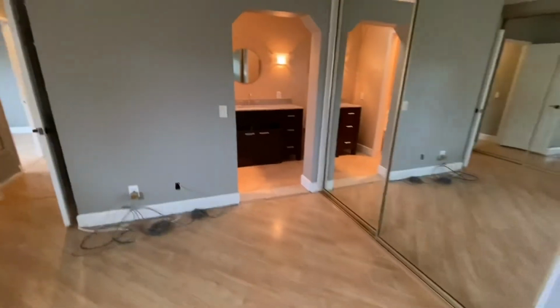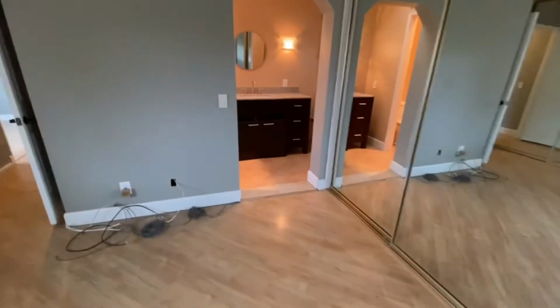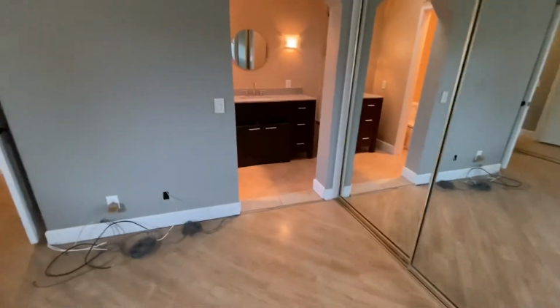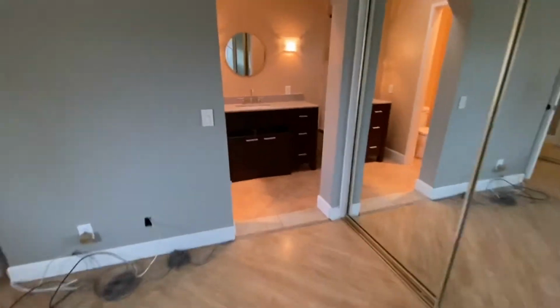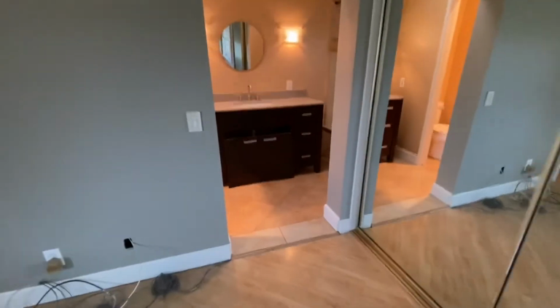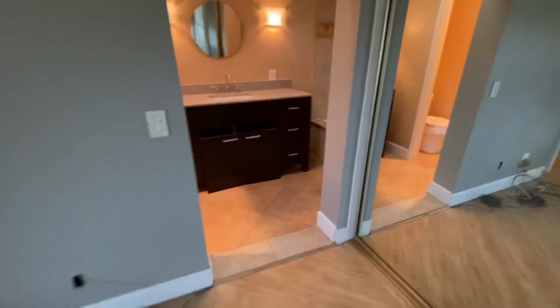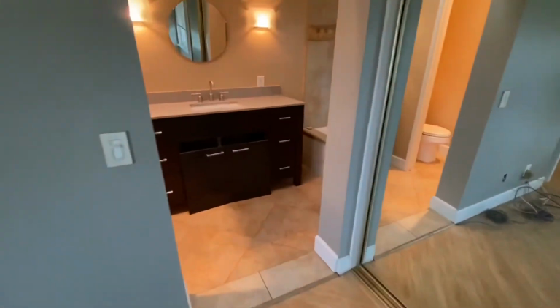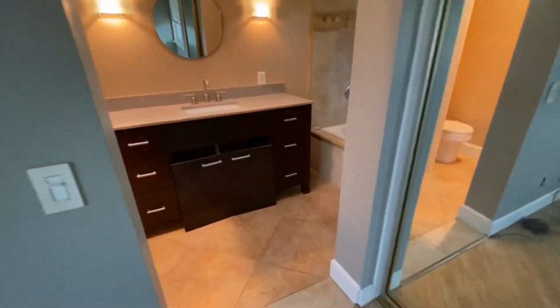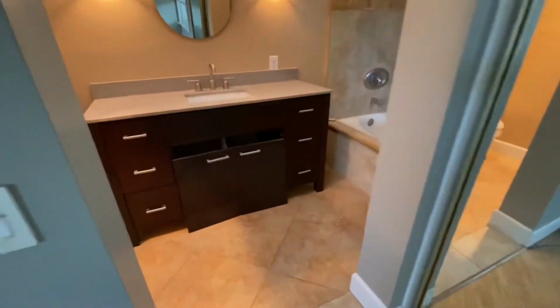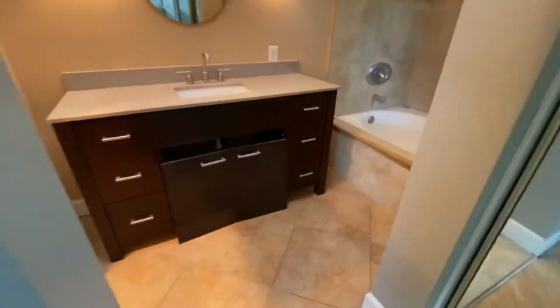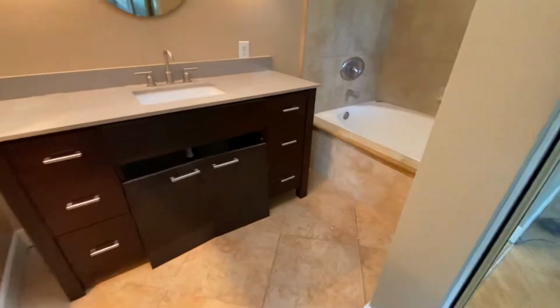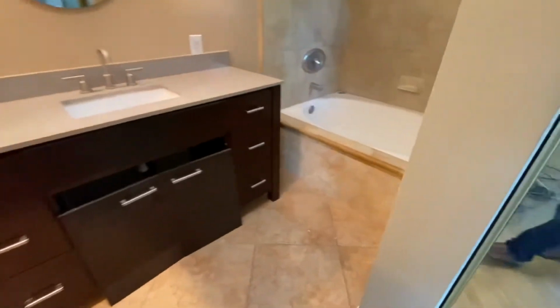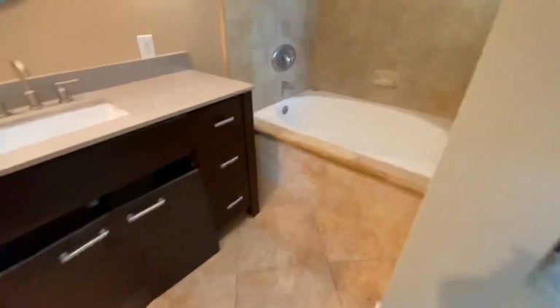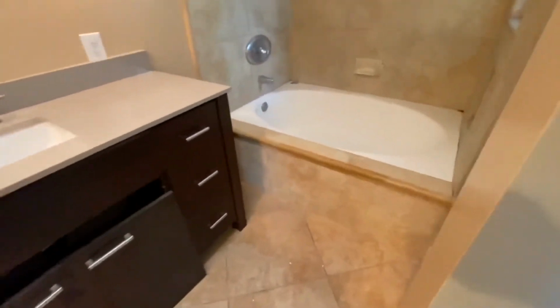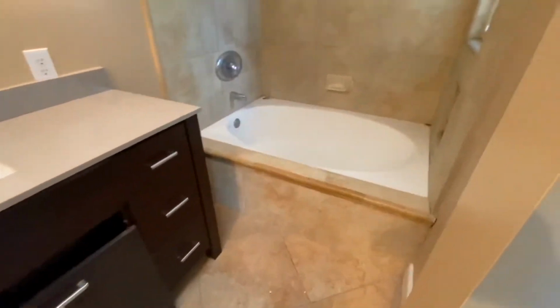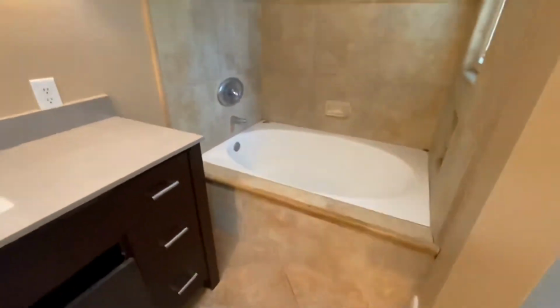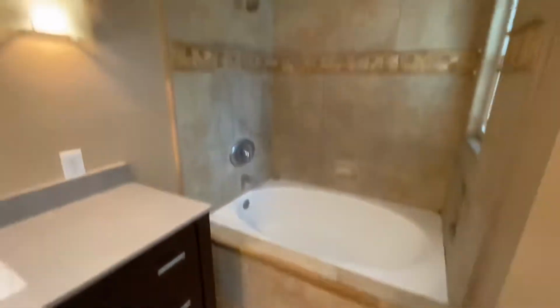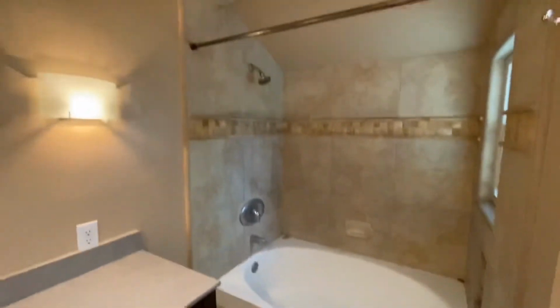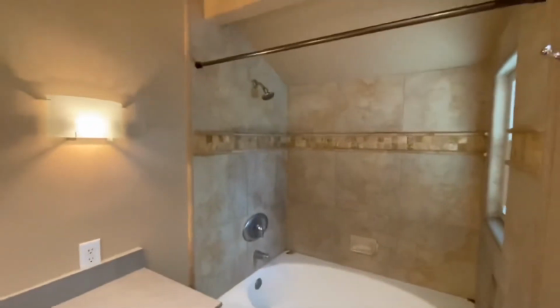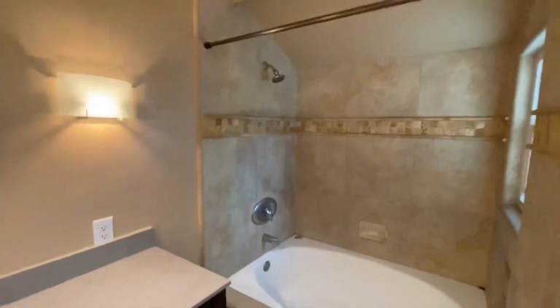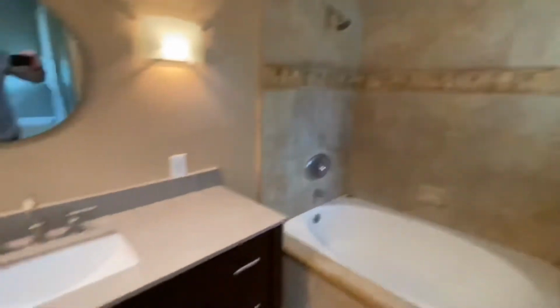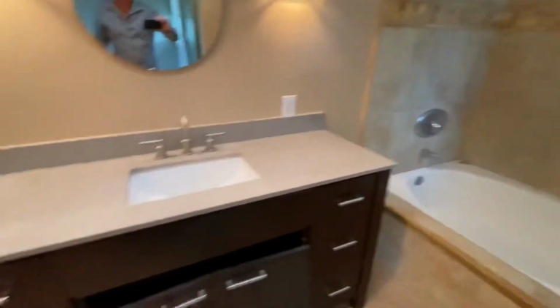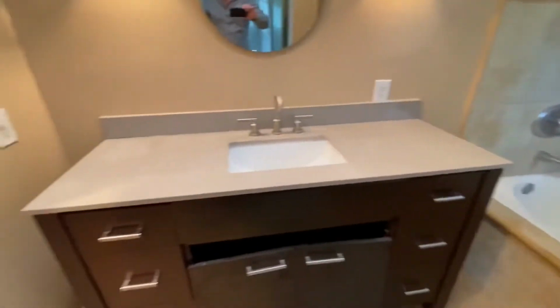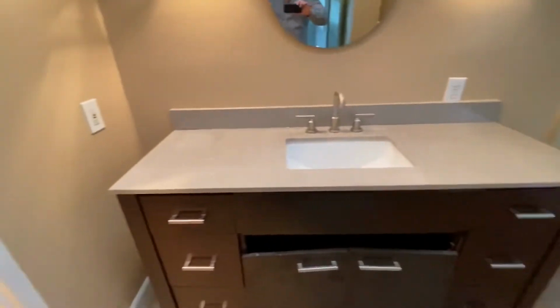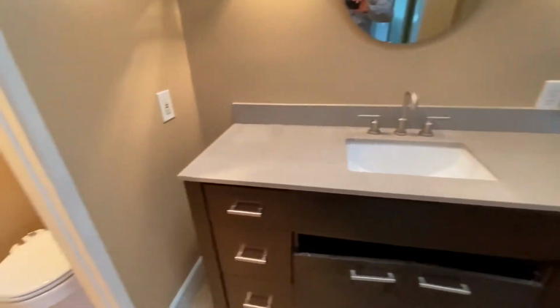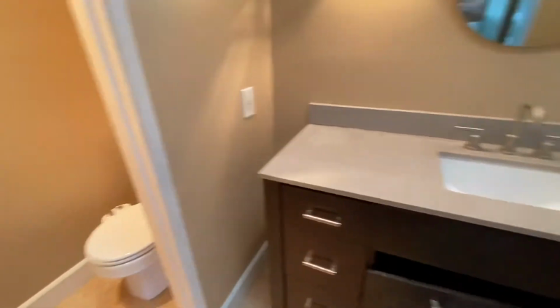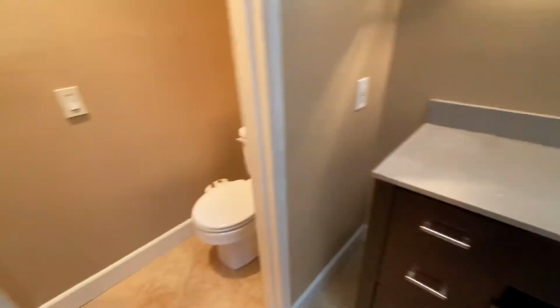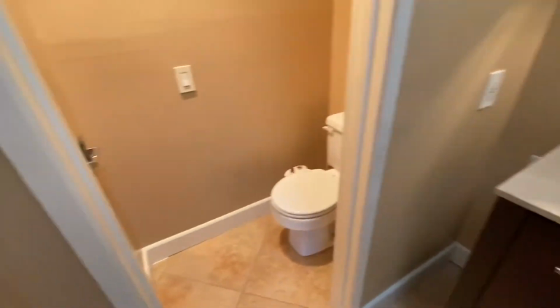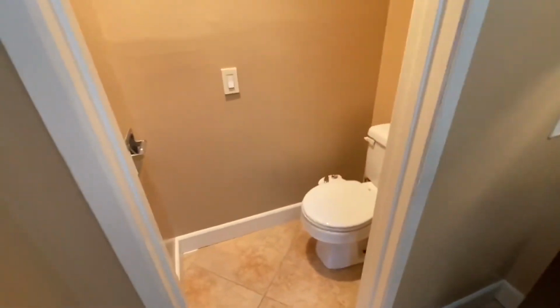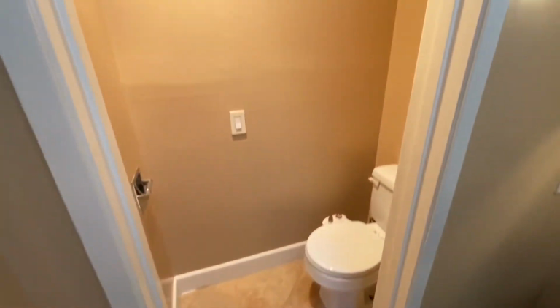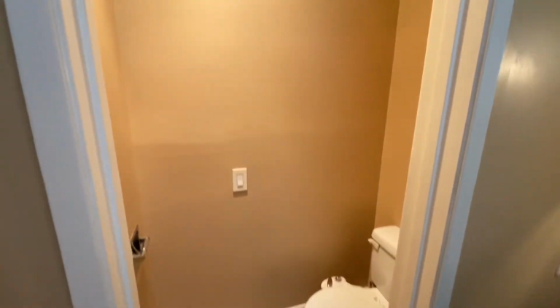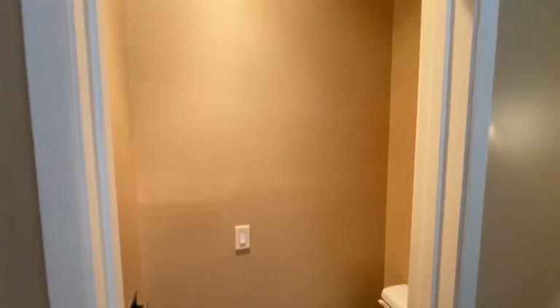And then you have the master bath, which has a nice big soaker tub and shower. Vanity and then a toilet room here.